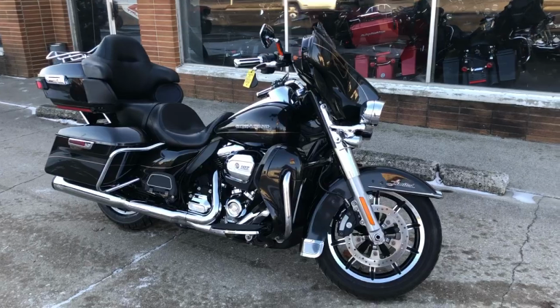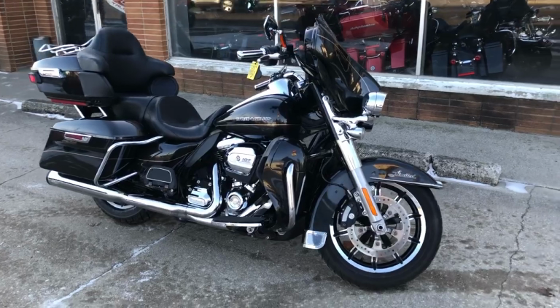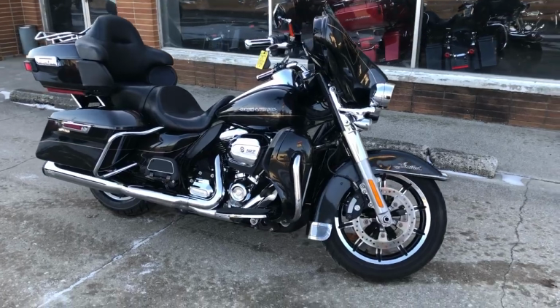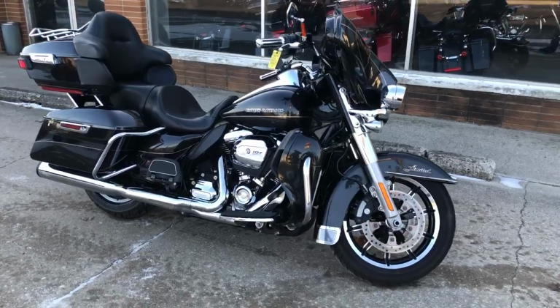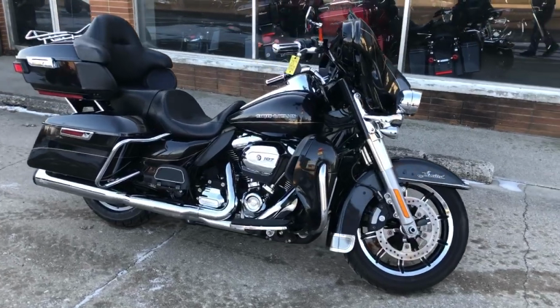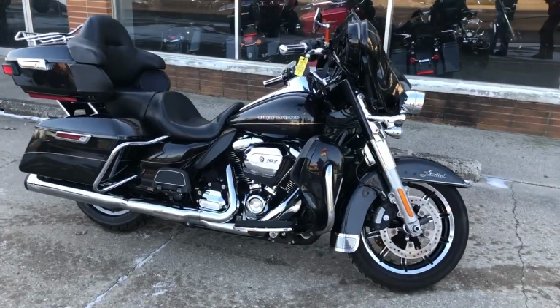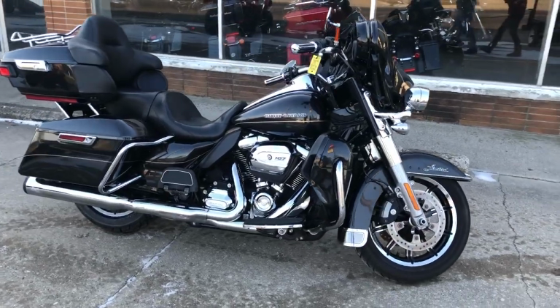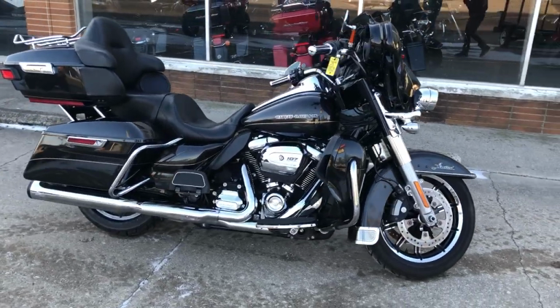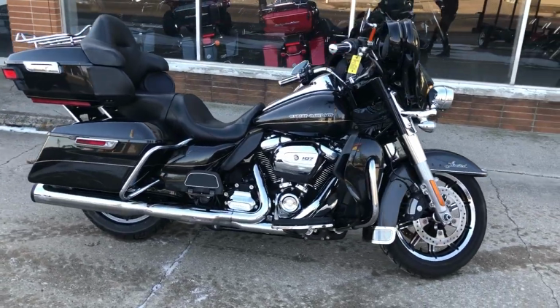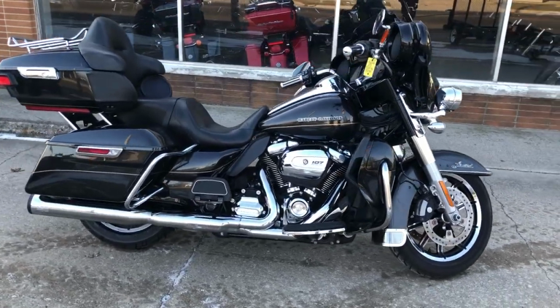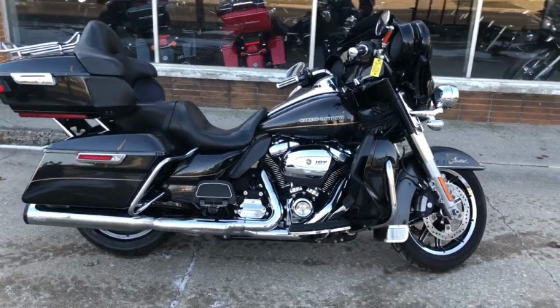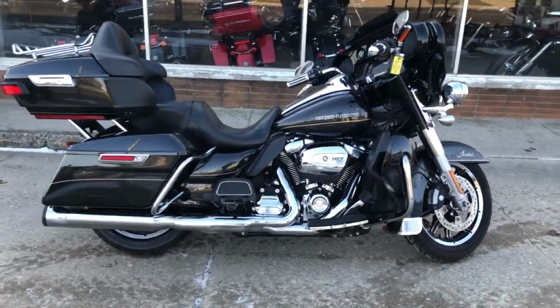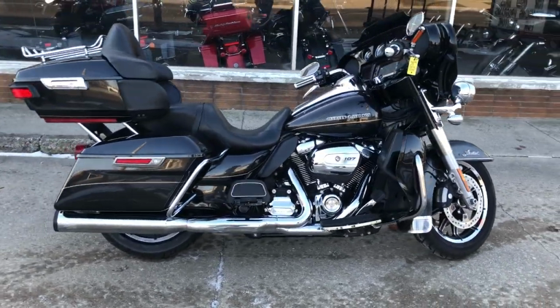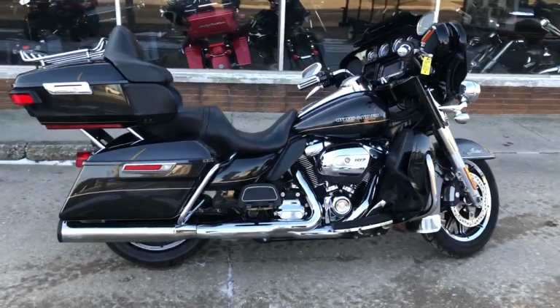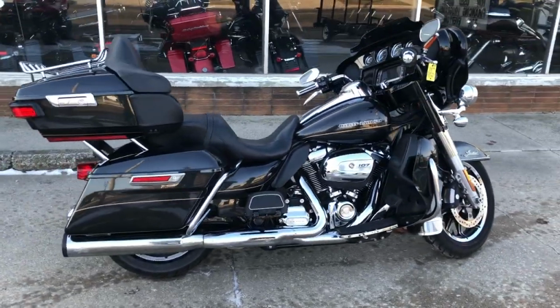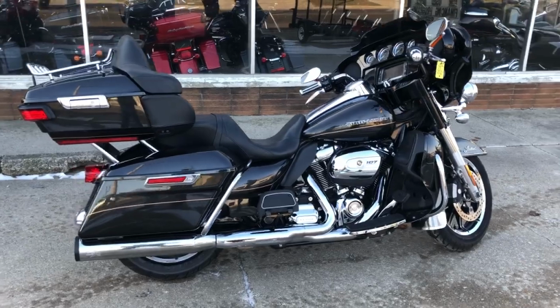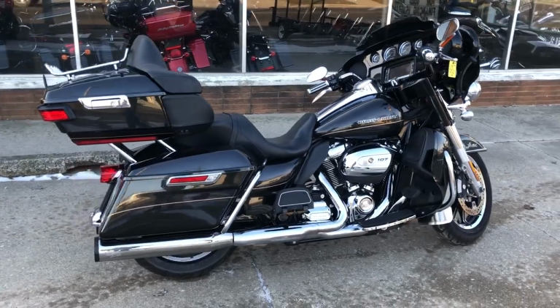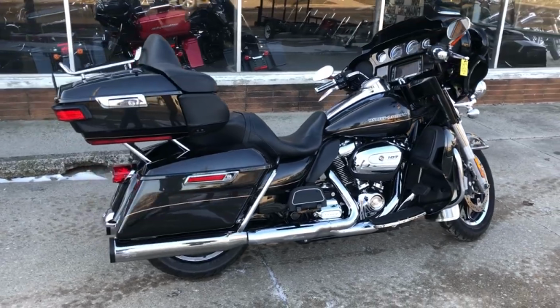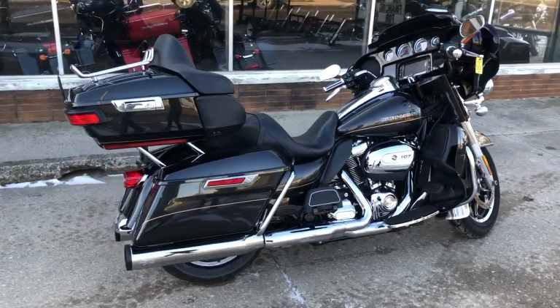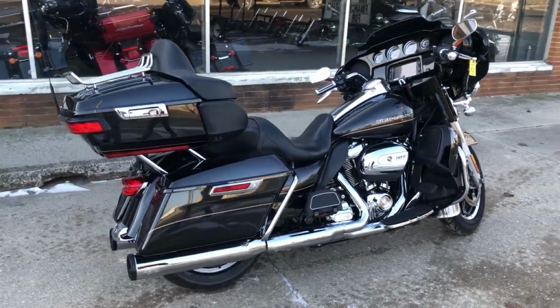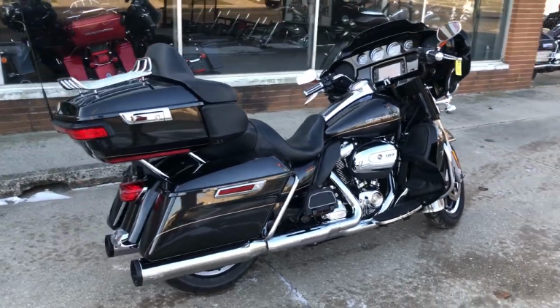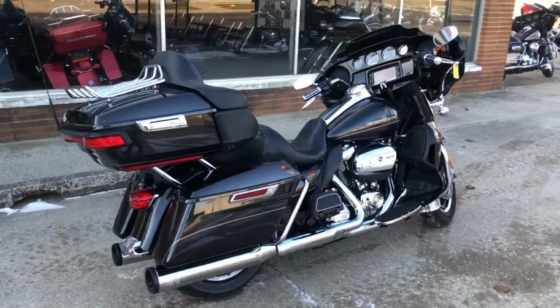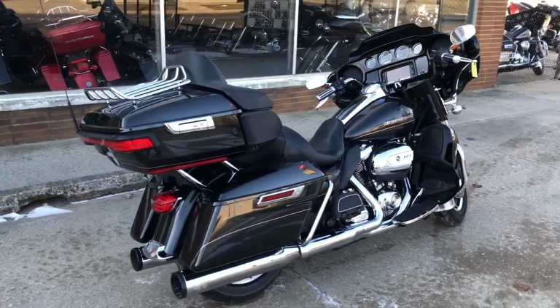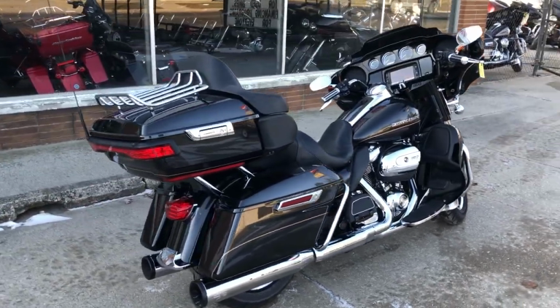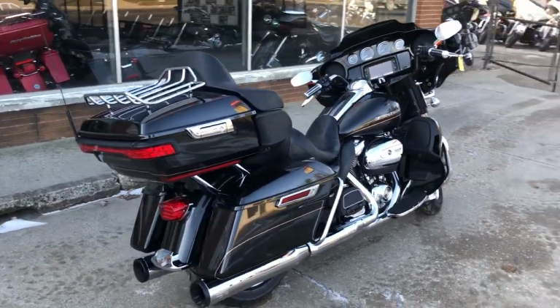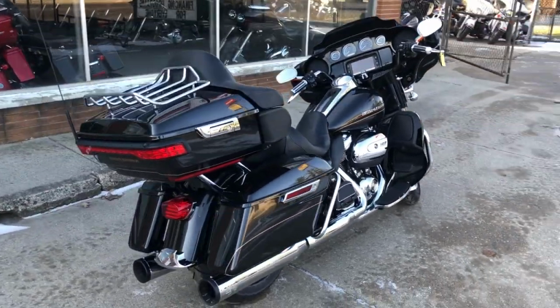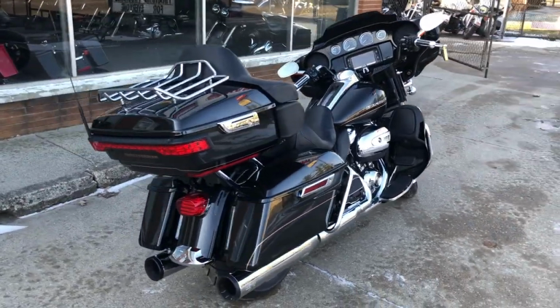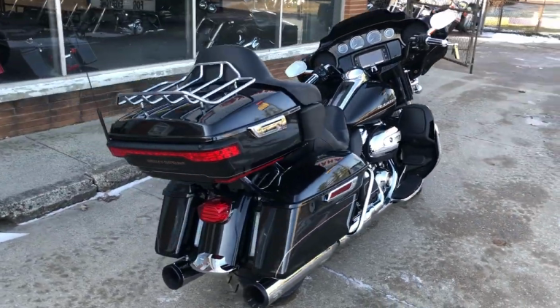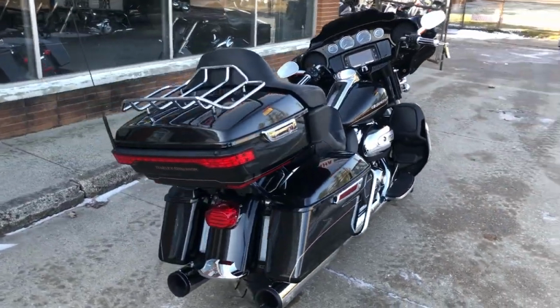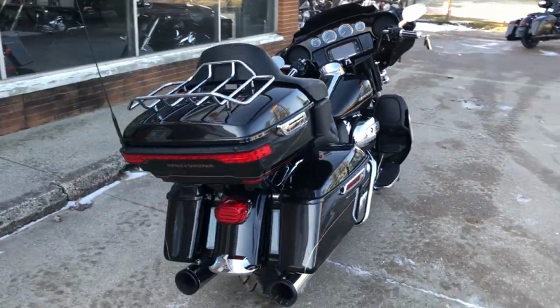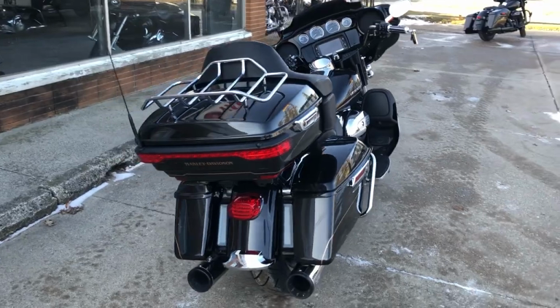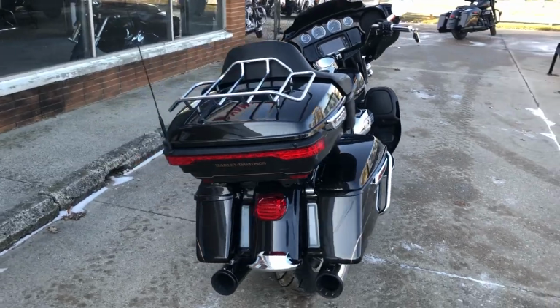Hey guys, approvalpowersports.com here with the used Harley Ultra Limited Low for sale with black quartz paint and 107 cubic inch Milwaukee 8 motor. It's a charcoal dresser.